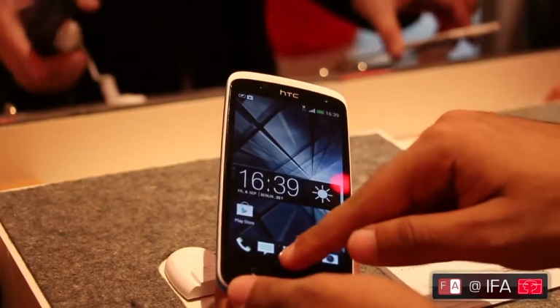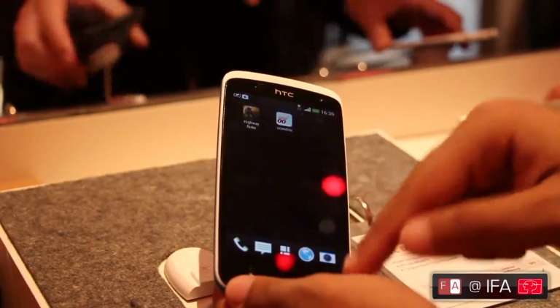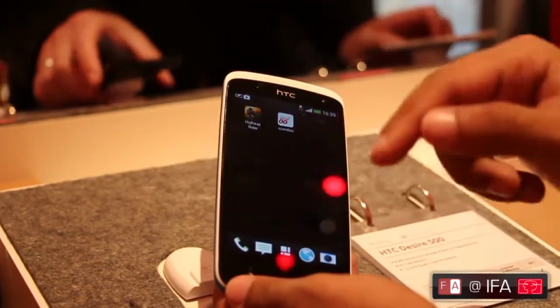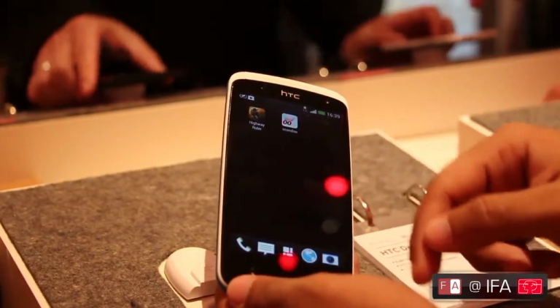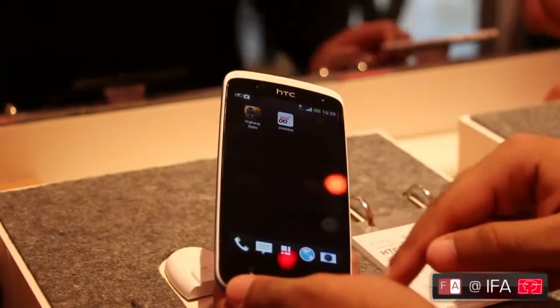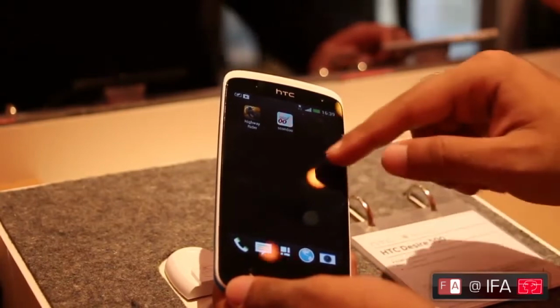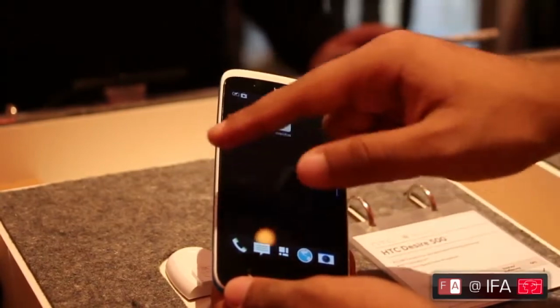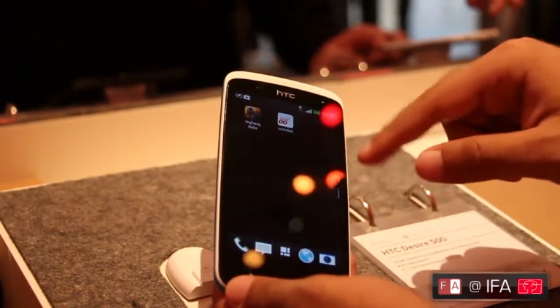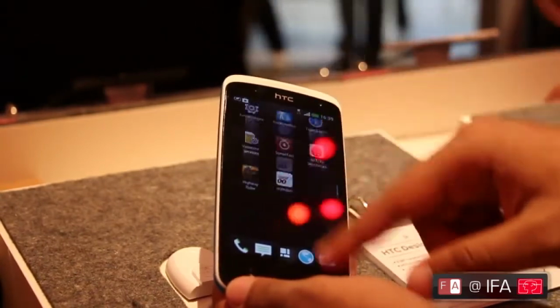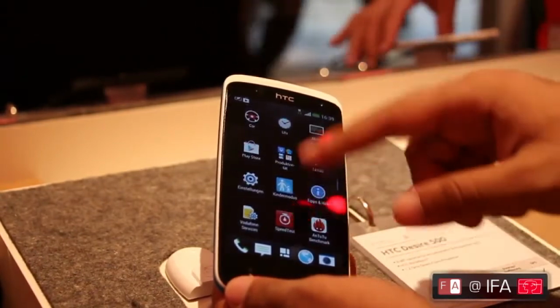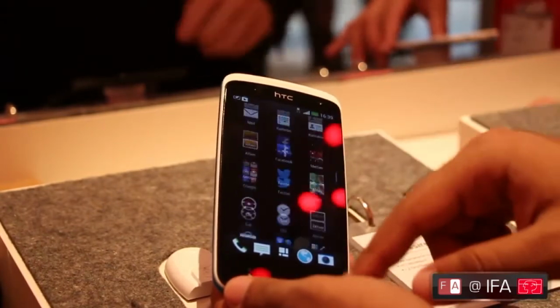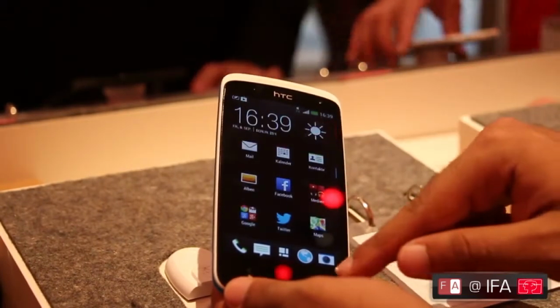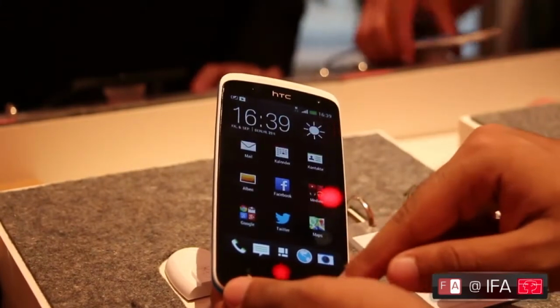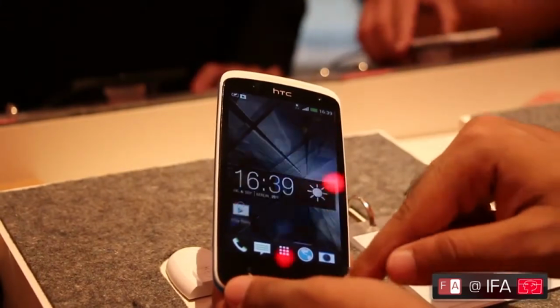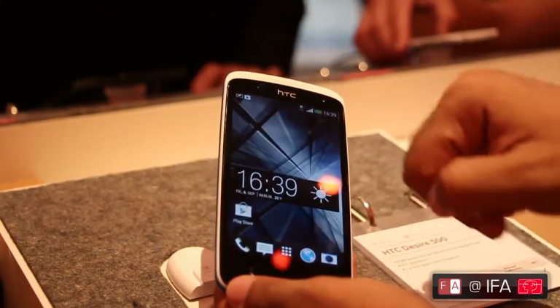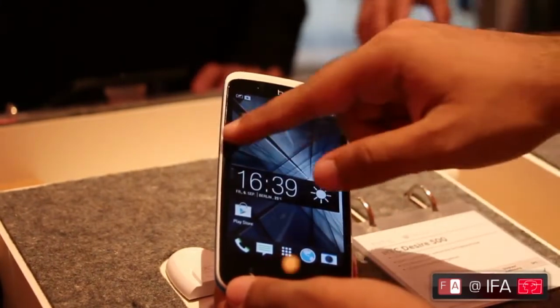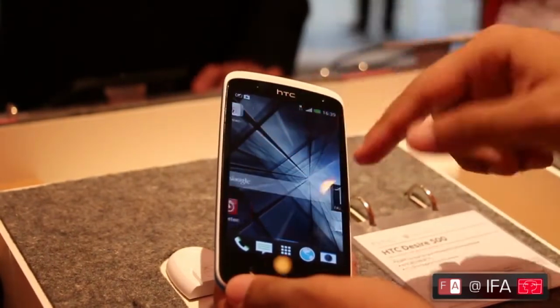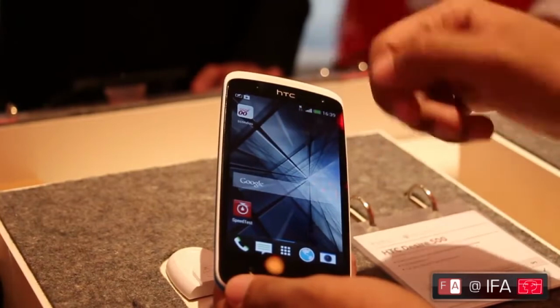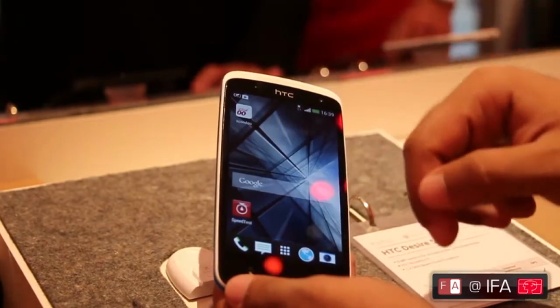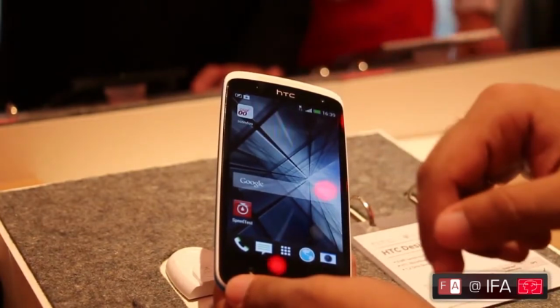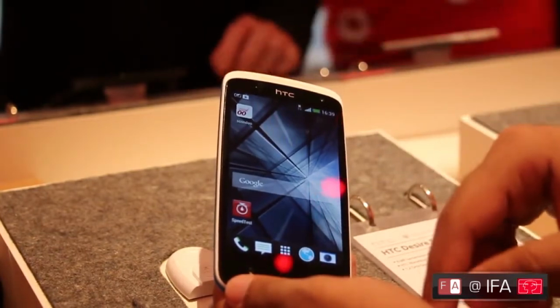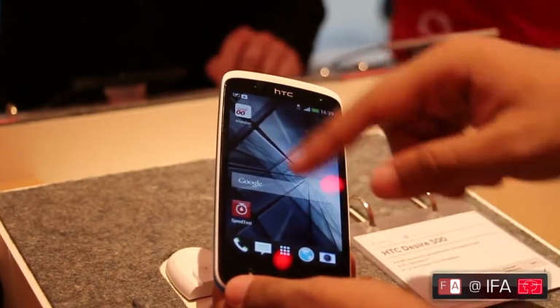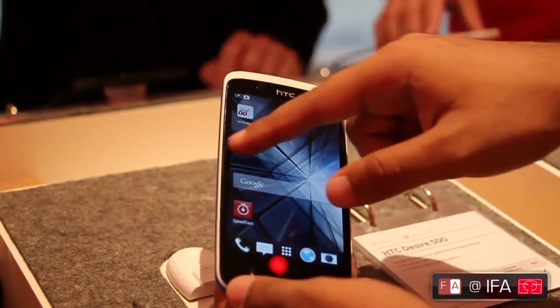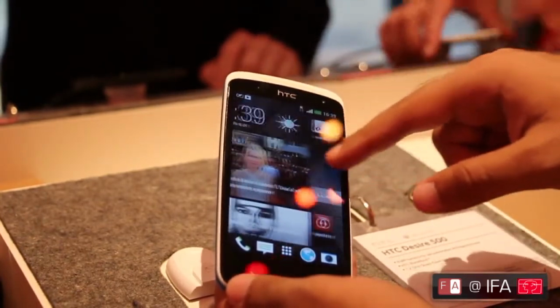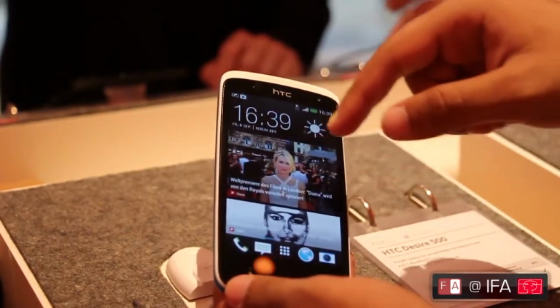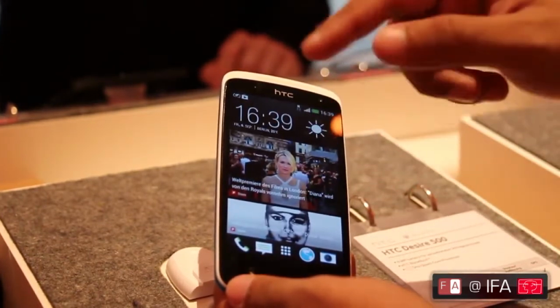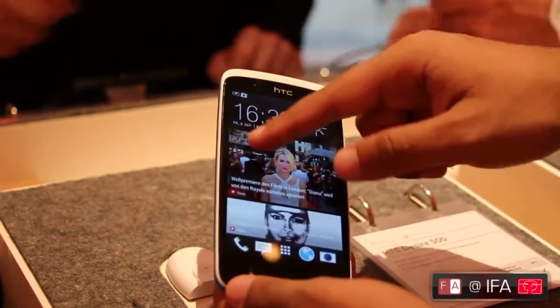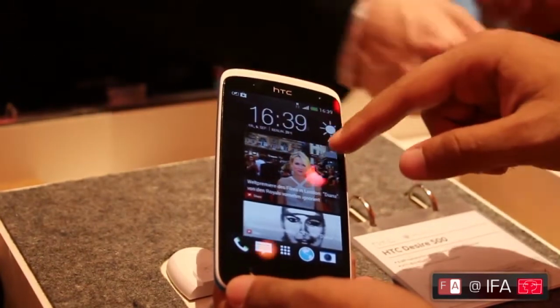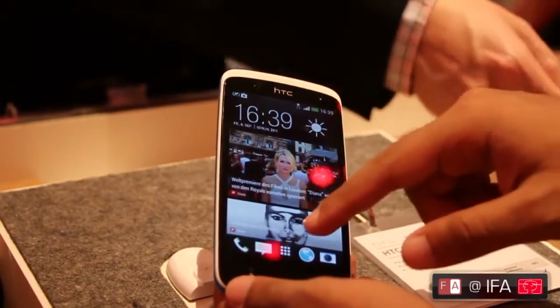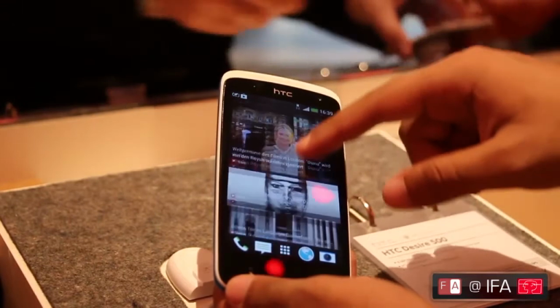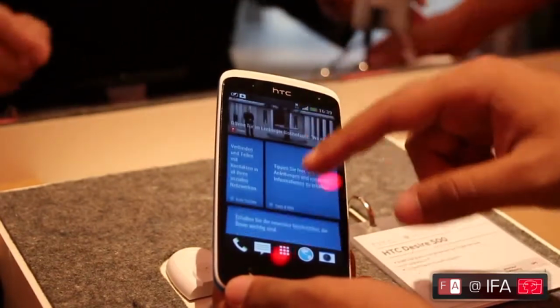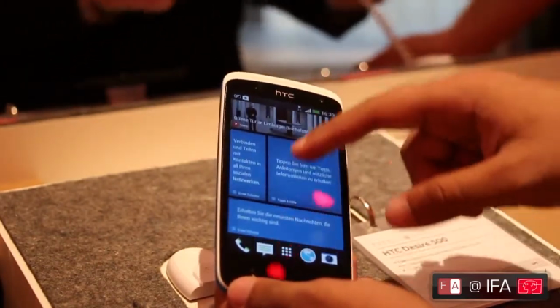Despite having a slightly slower processor, the interface is extremely lag-free and very smooth. This is Android 4.2.2 running HTC Sense 5 UI on top, and it also gets Blink Feed.